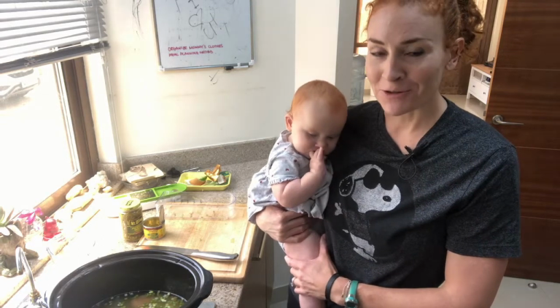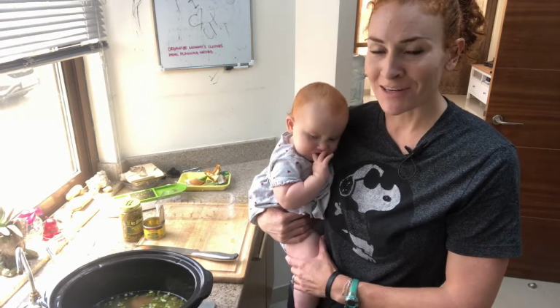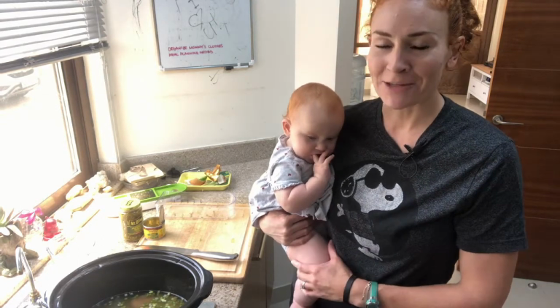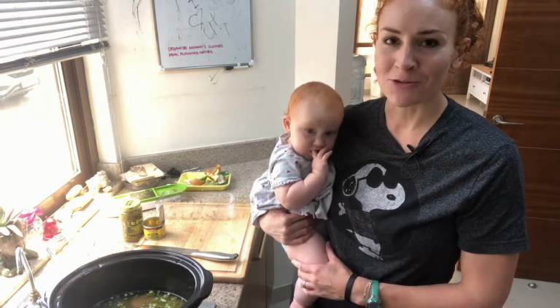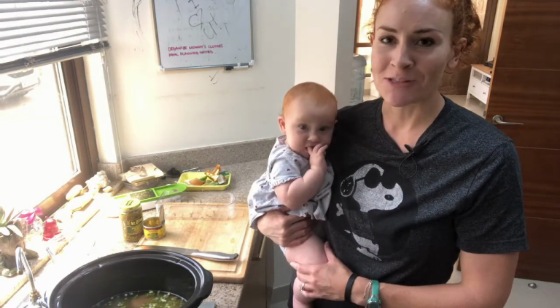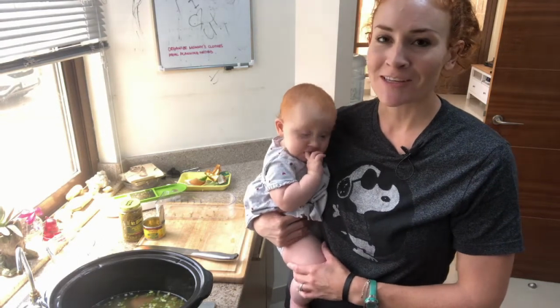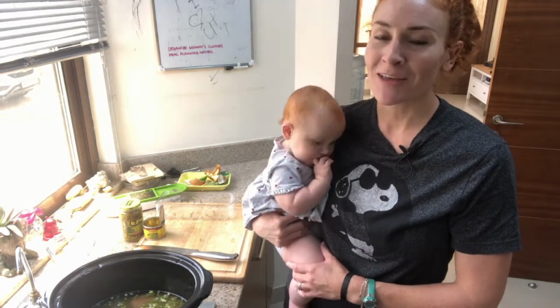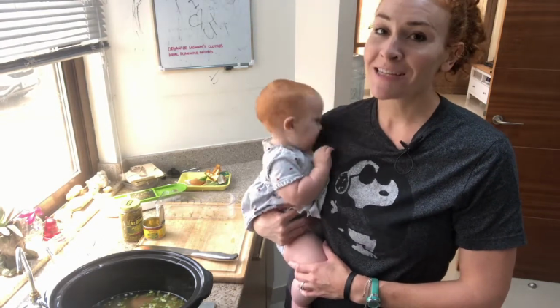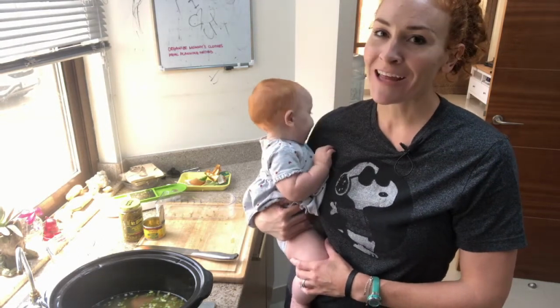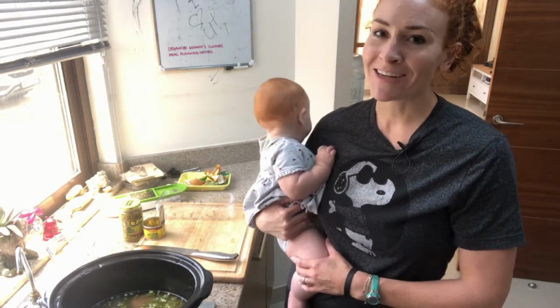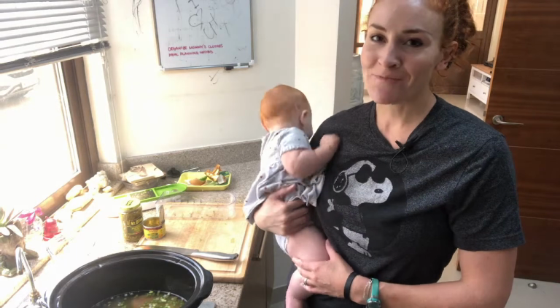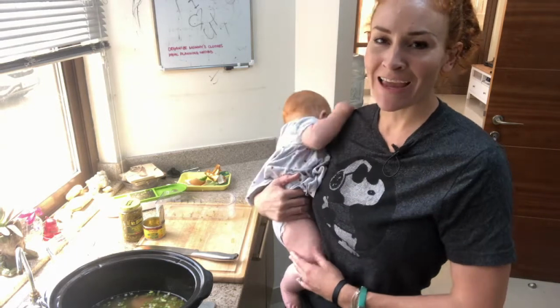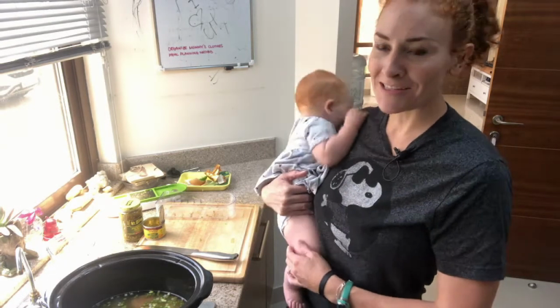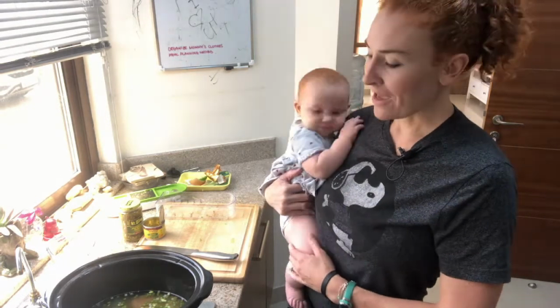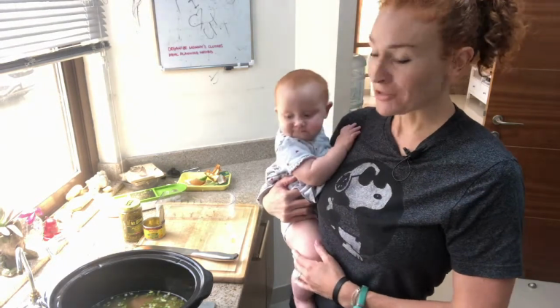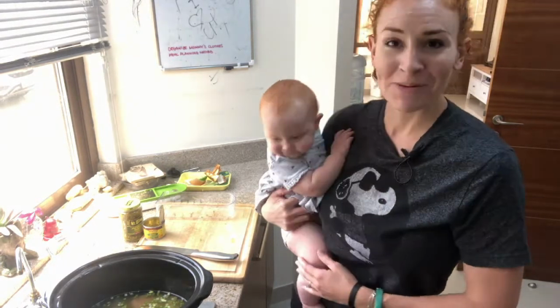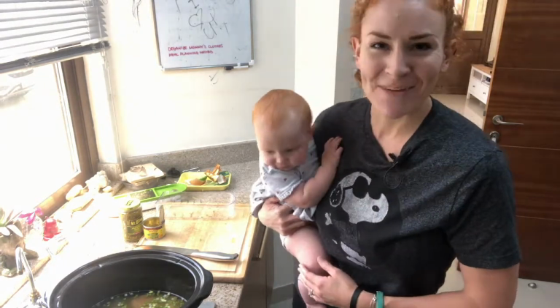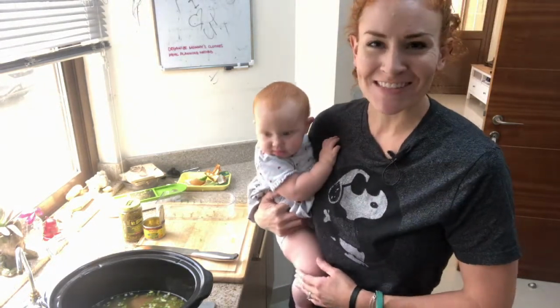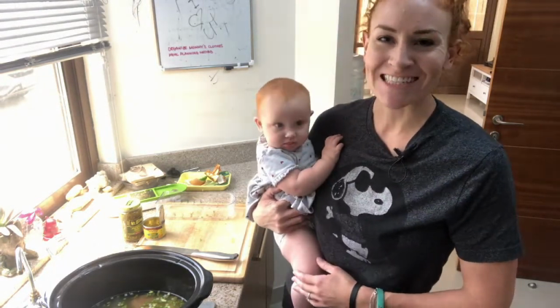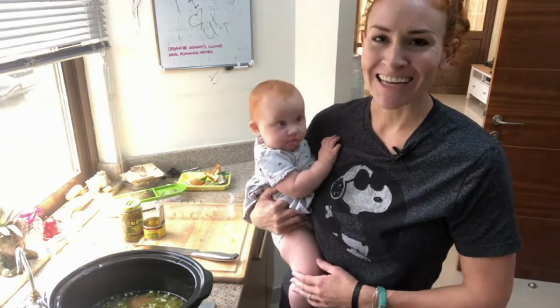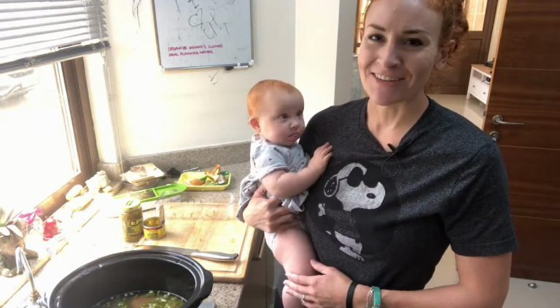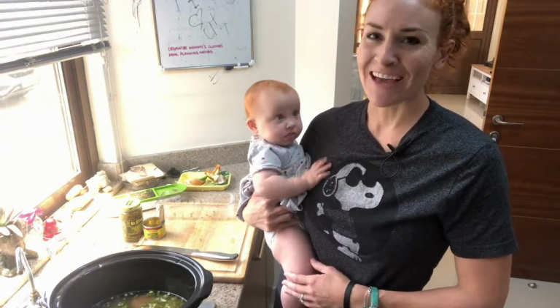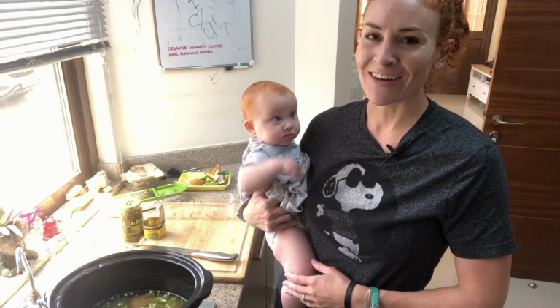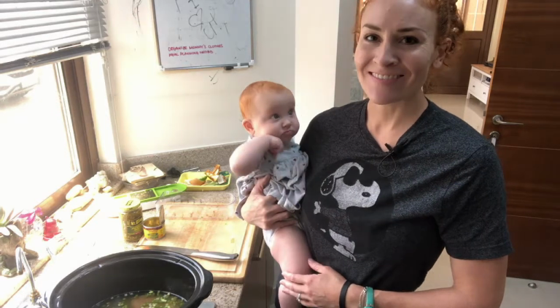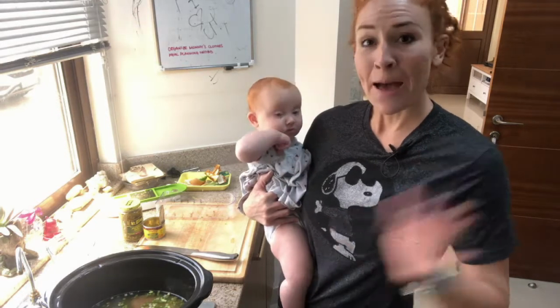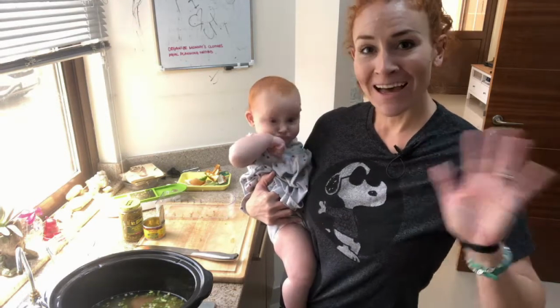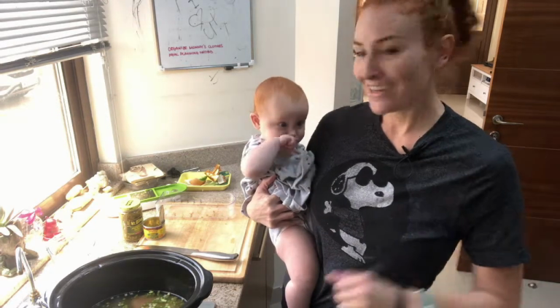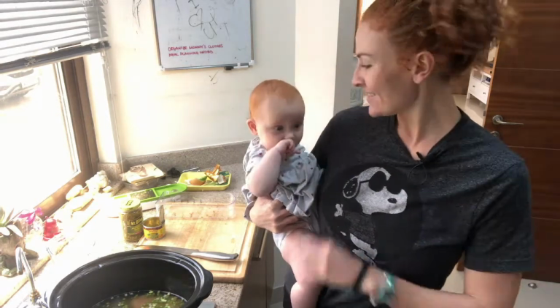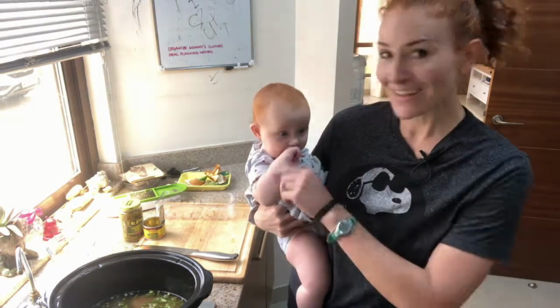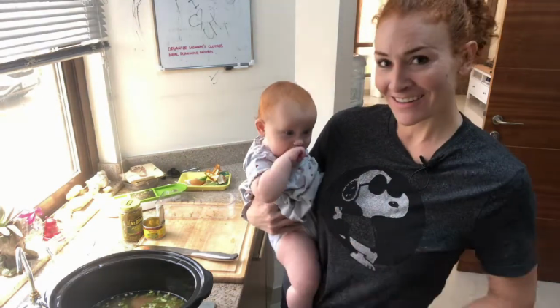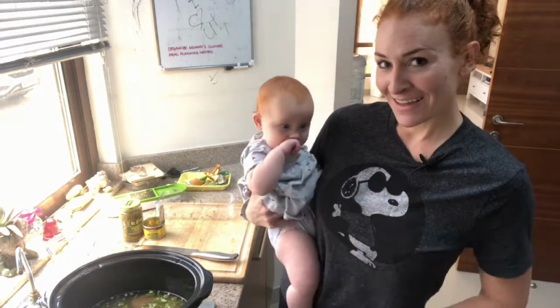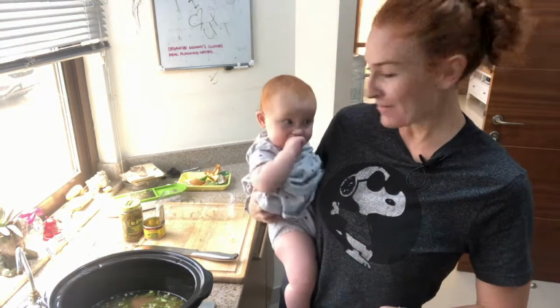I will do a video at another time explaining the difference and talking about low-carb diets while you're breastfeeding — exactly what sort of nutrients you need — so stay tuned for that. I'll try to remember to take a picture when it's done so you can see how it turned out. Bye — say bye, little girl!